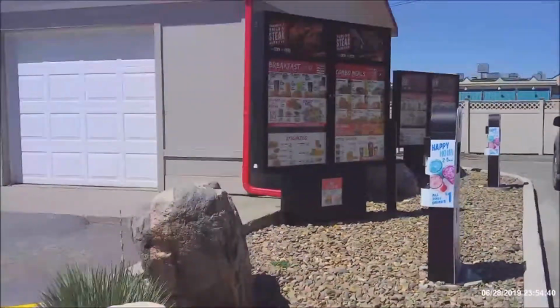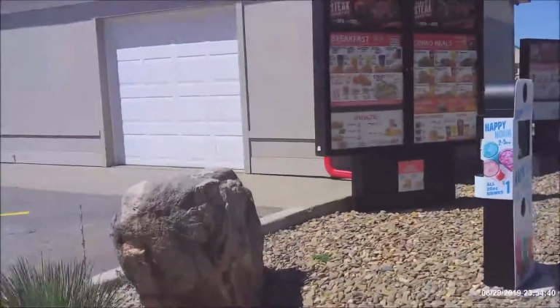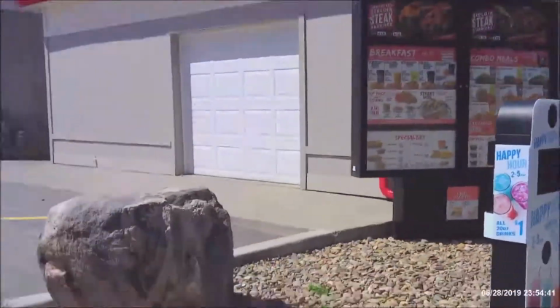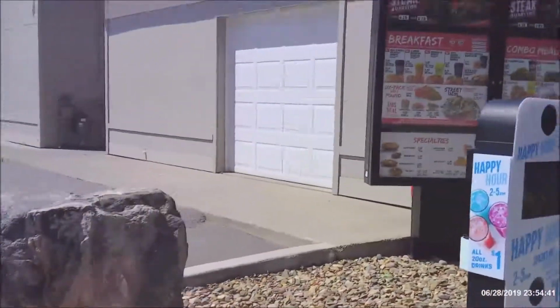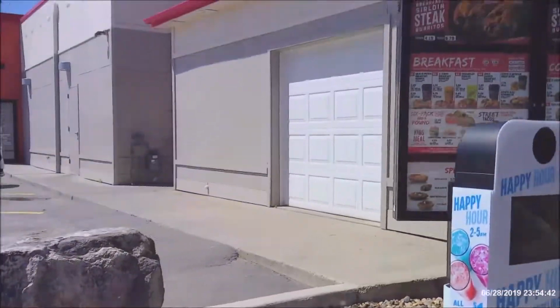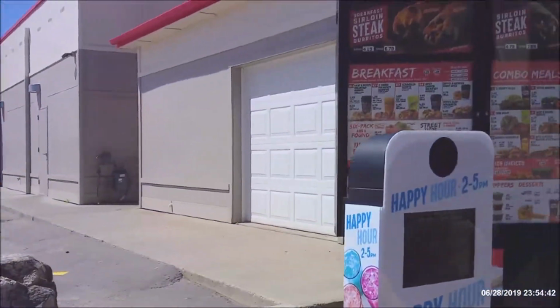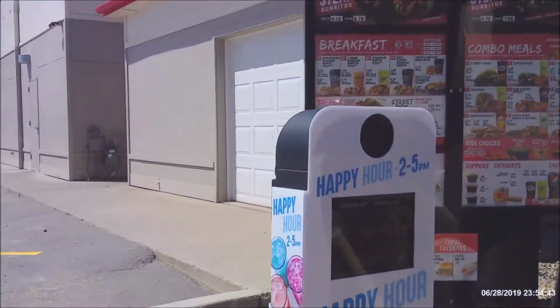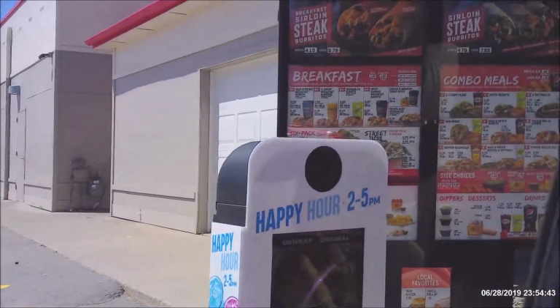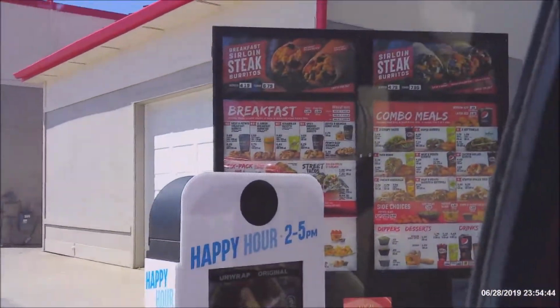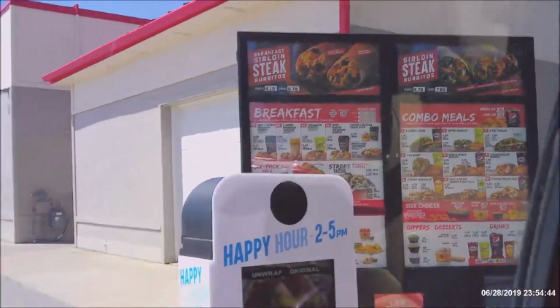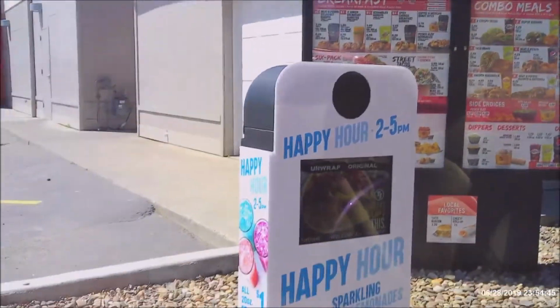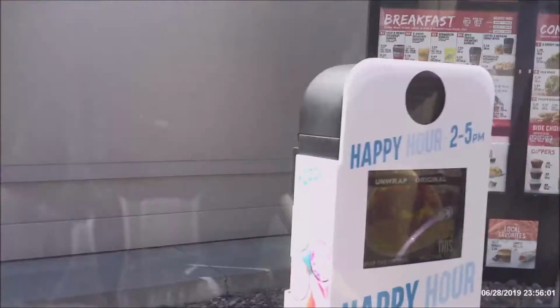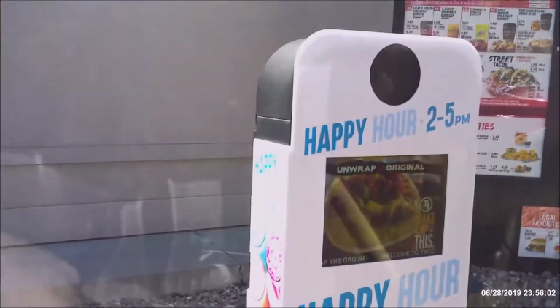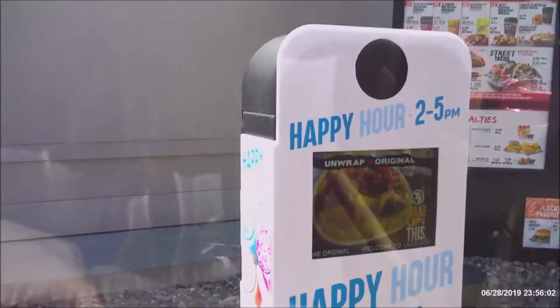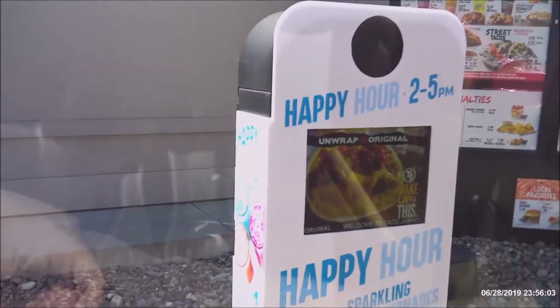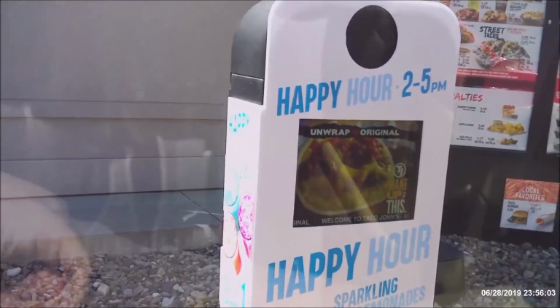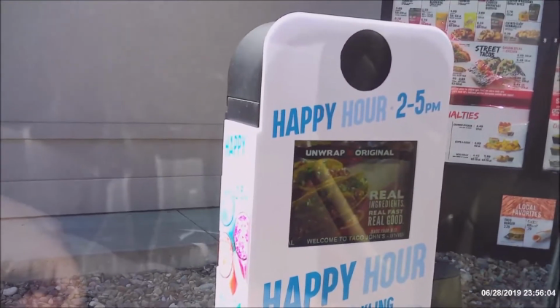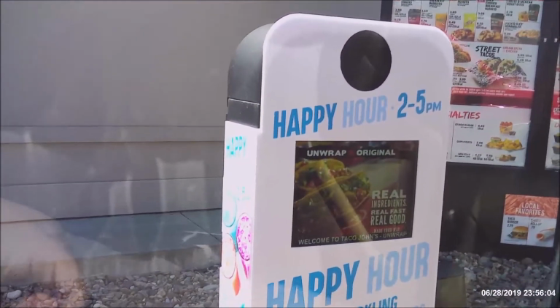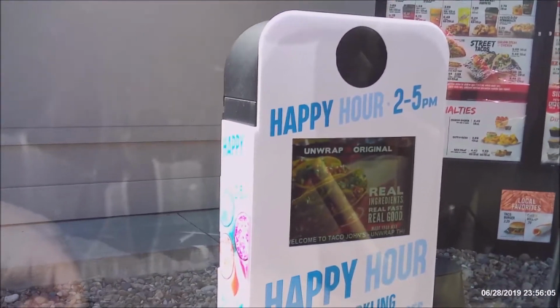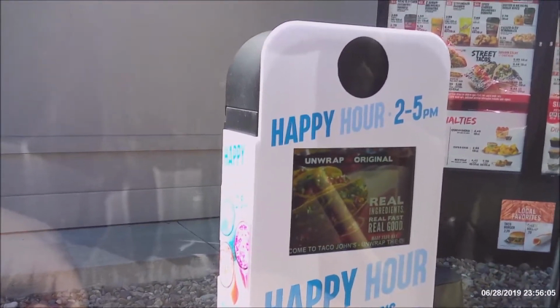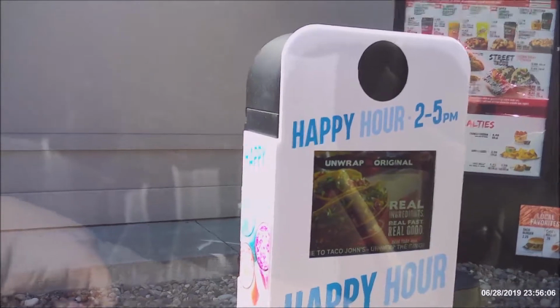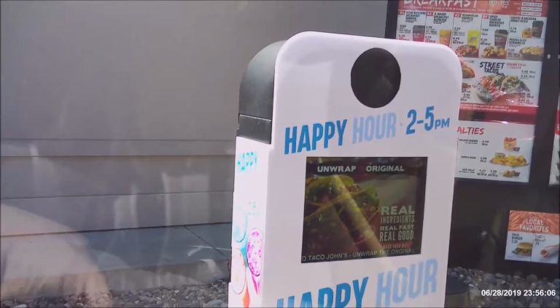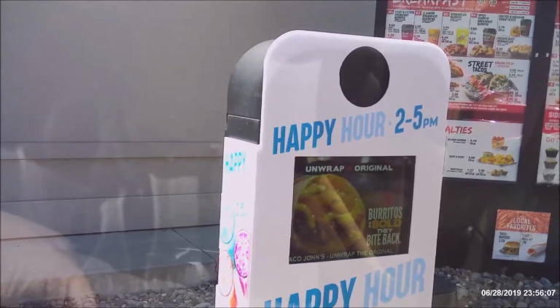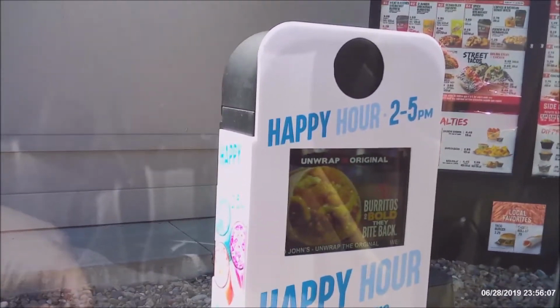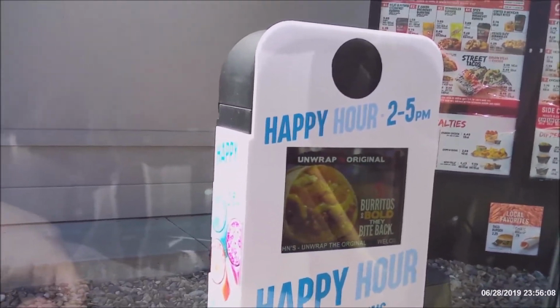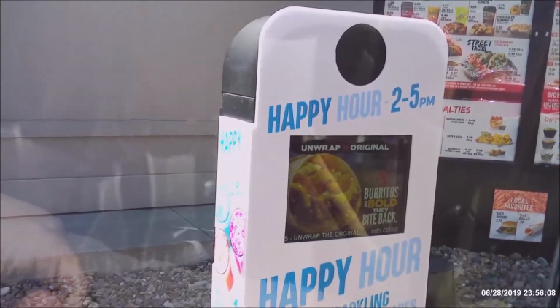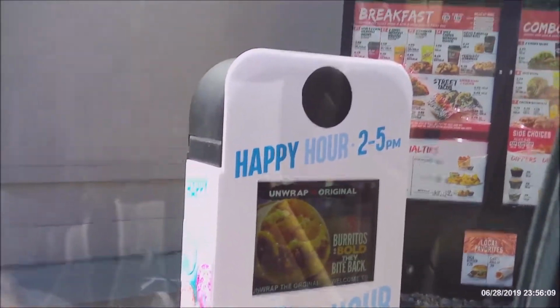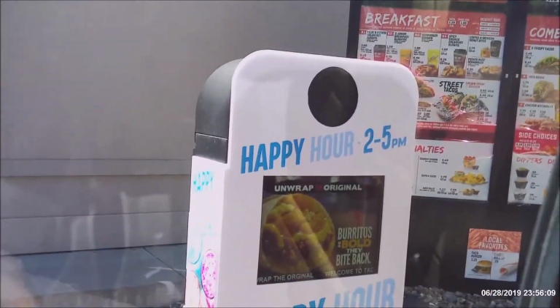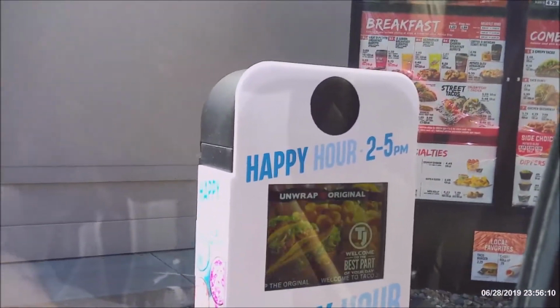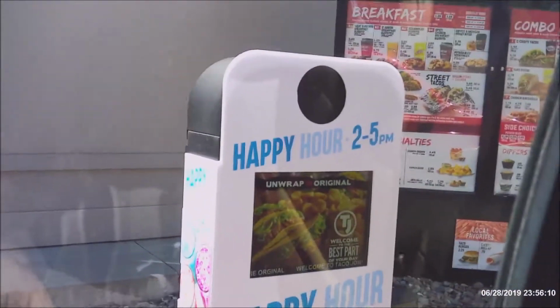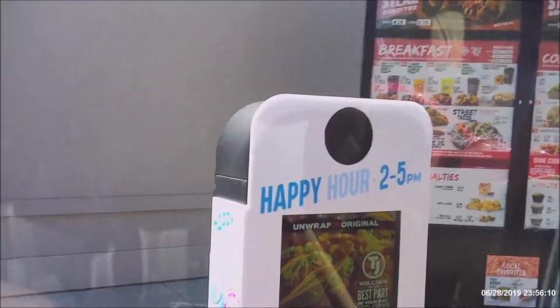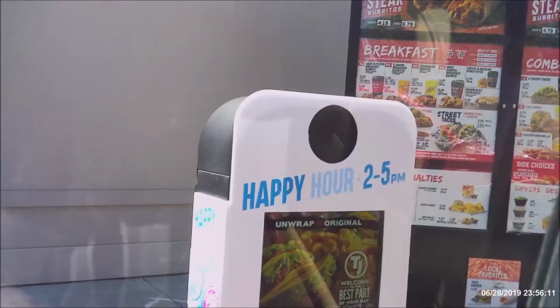First thing, you have to get the menus on it. Pretty neat, huh? This is going to be a speaker screen.